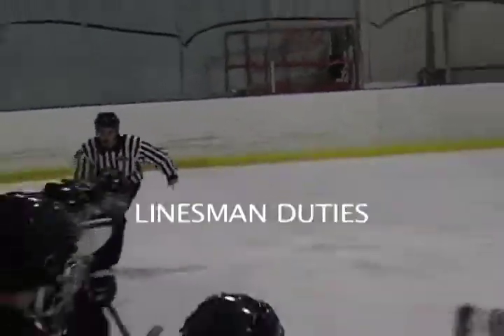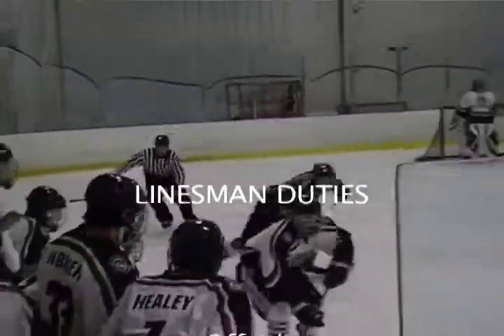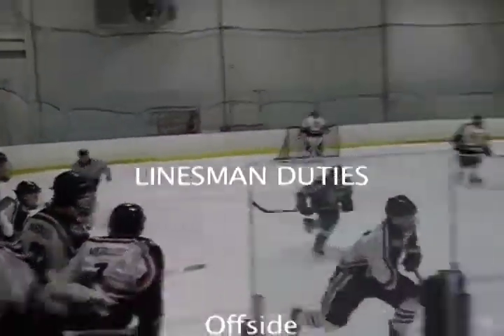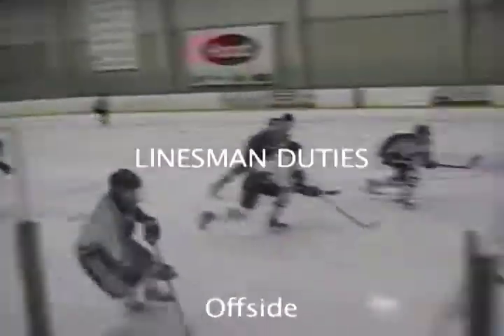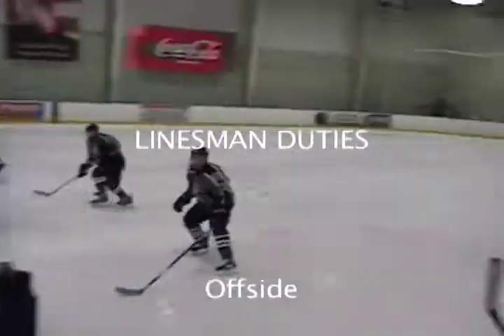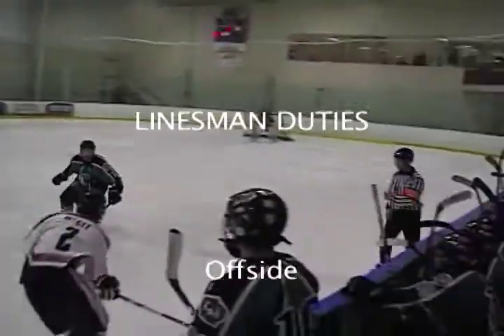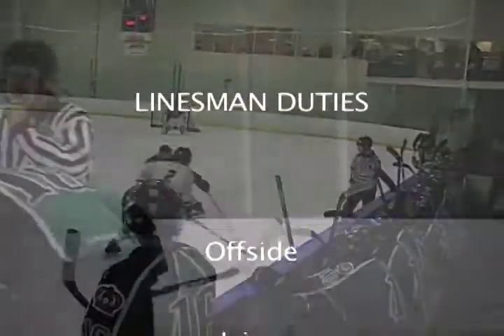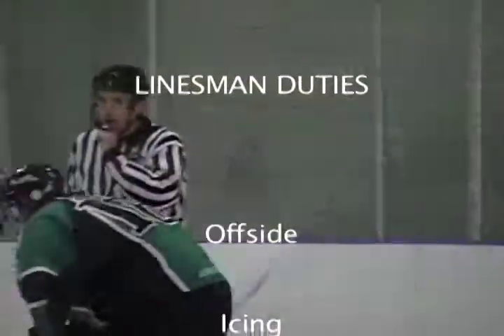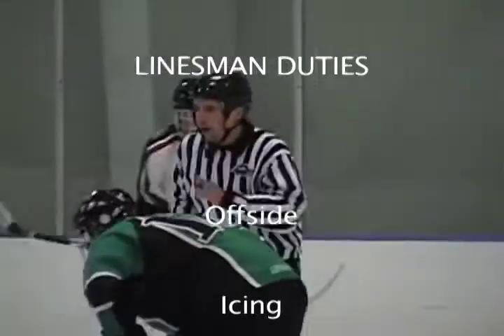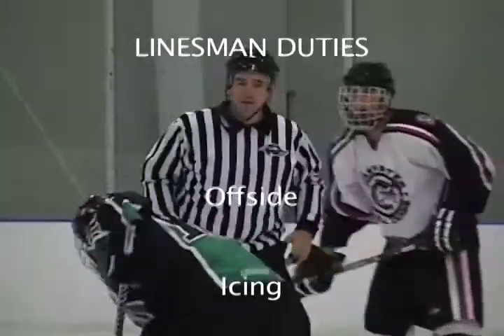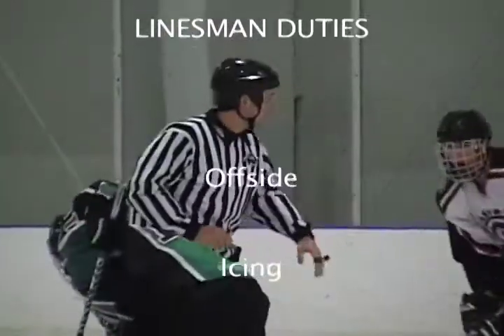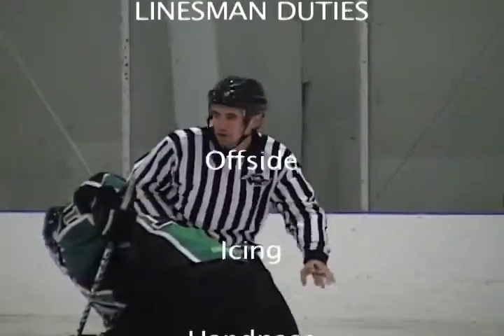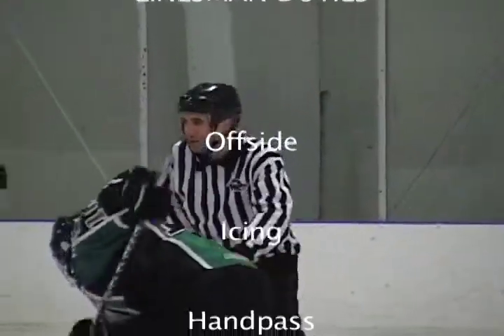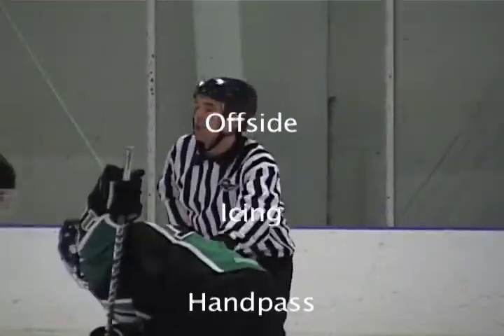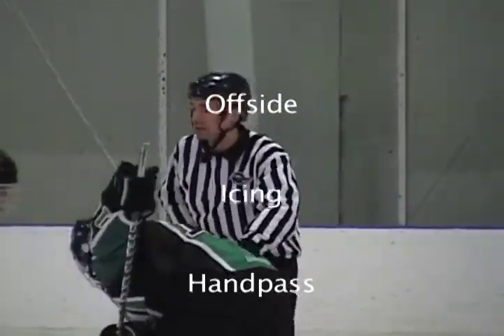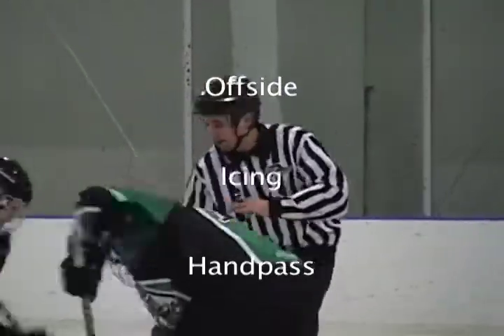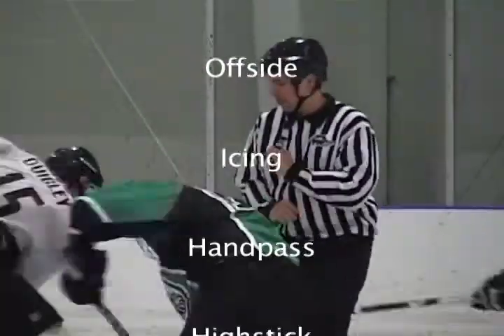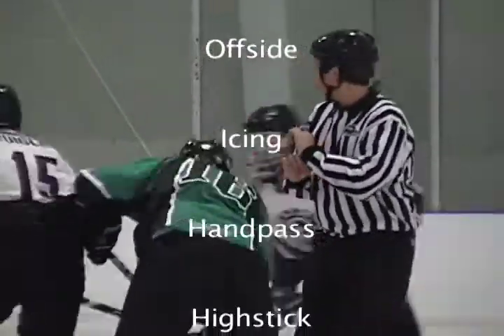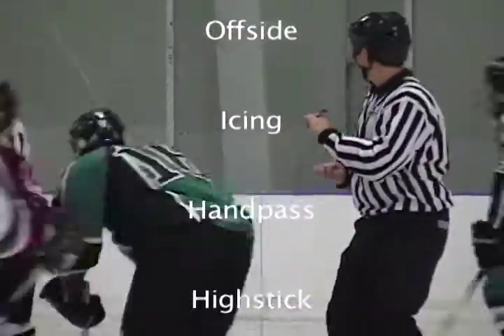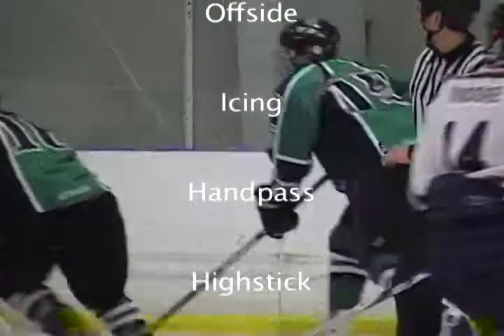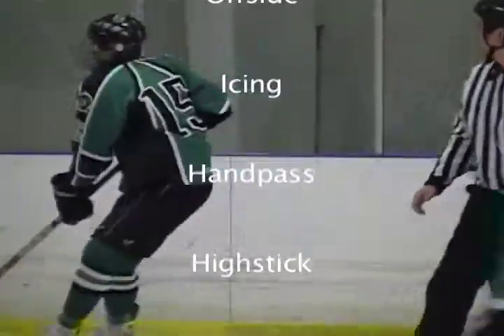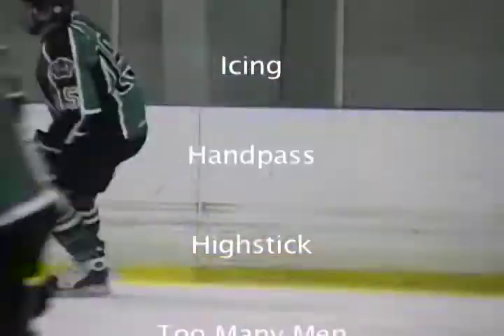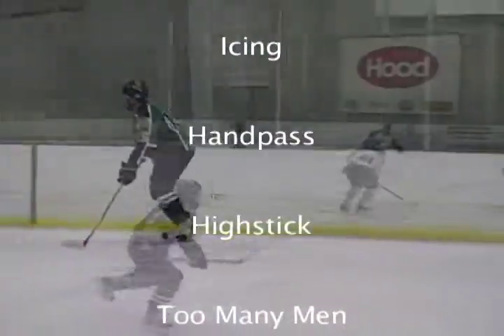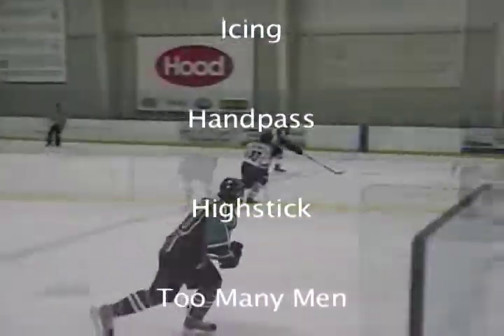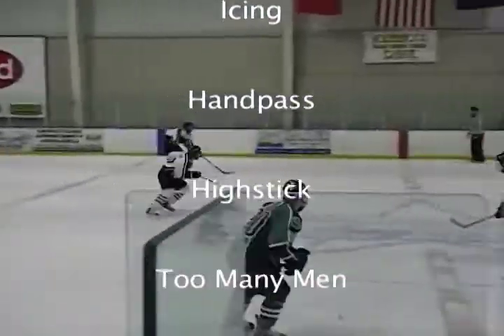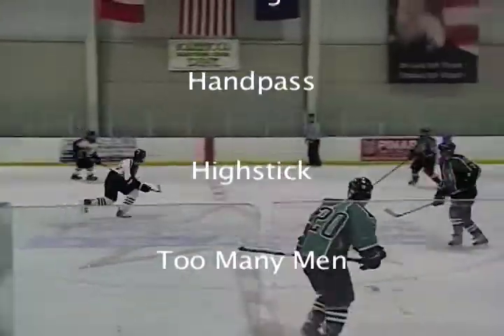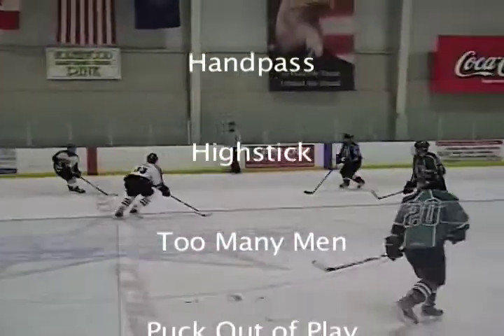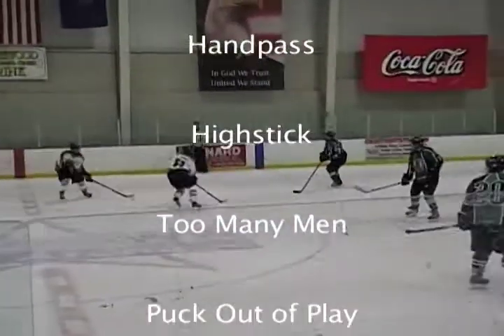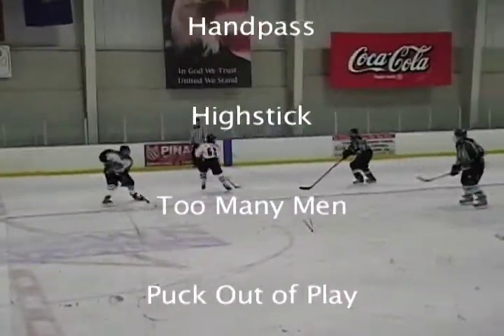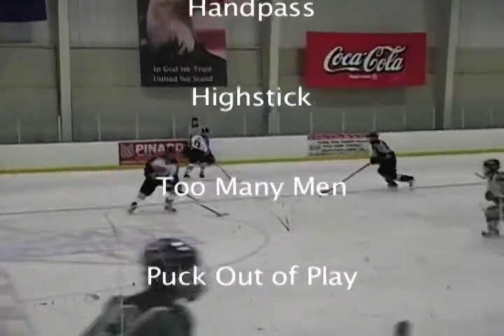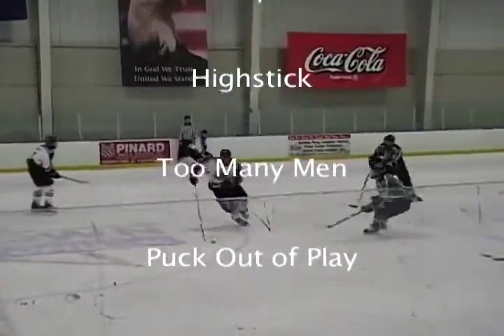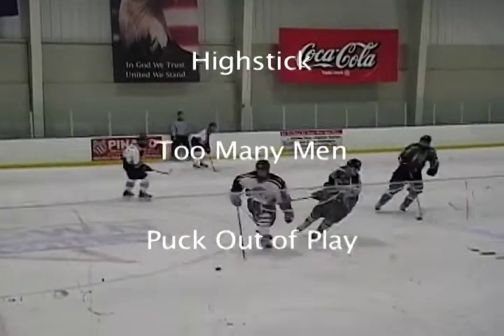Despite these few modifications, the duties of the linesman in this system remain the same: to call offsides, icings, hand passes, high sticks, too many men, and puck out of play.